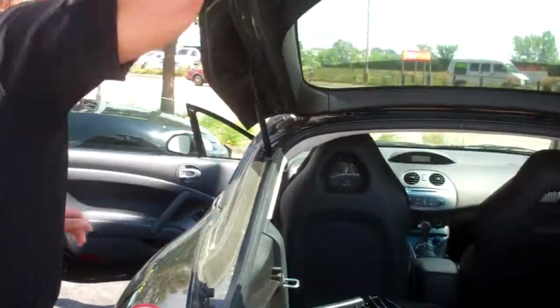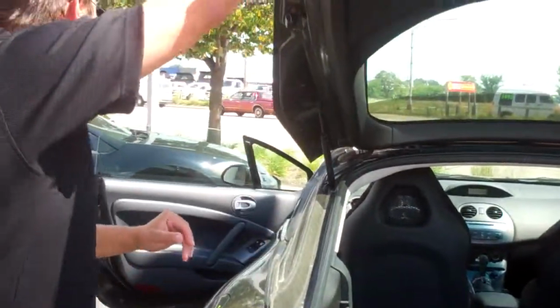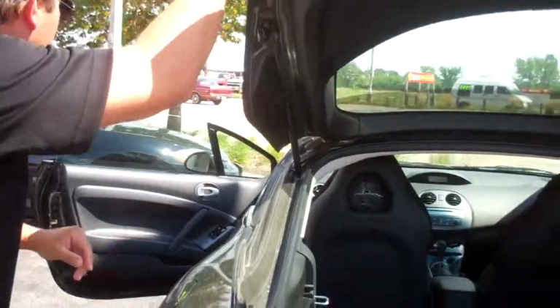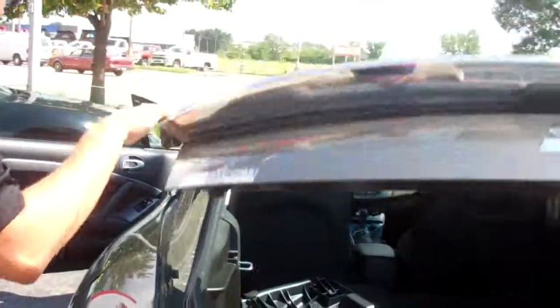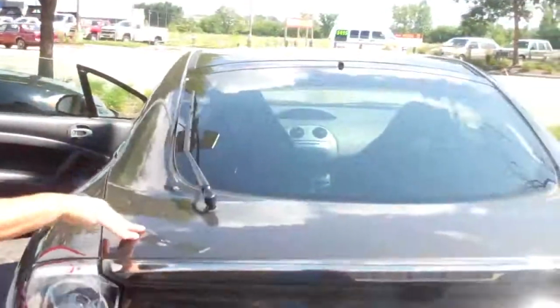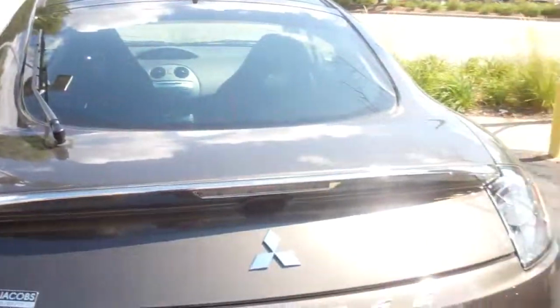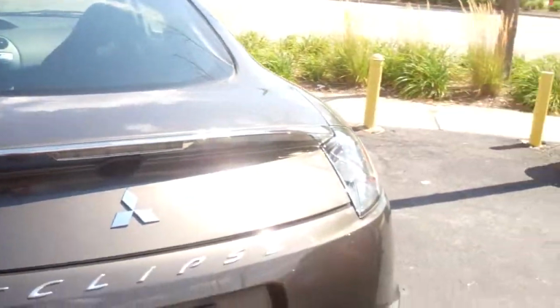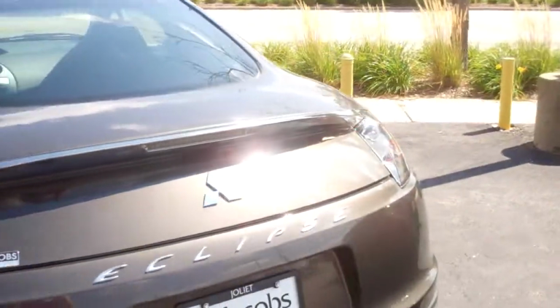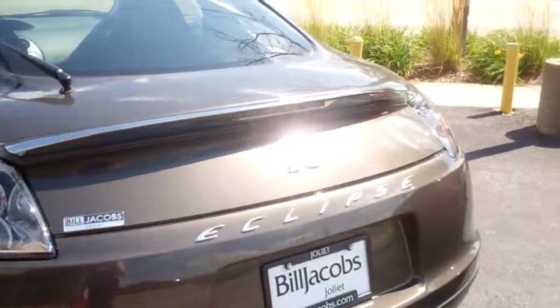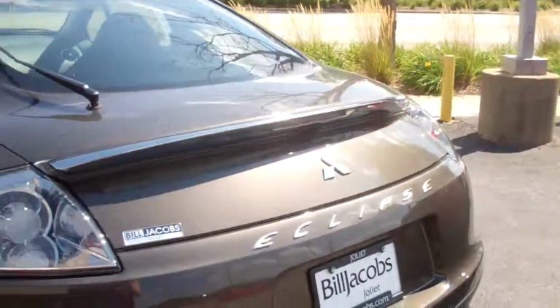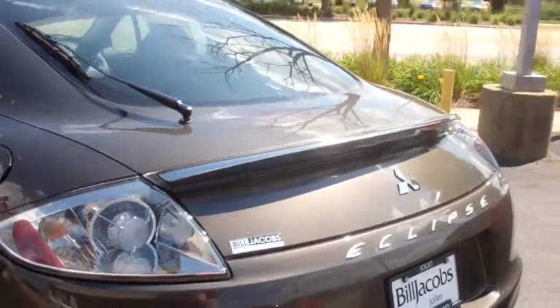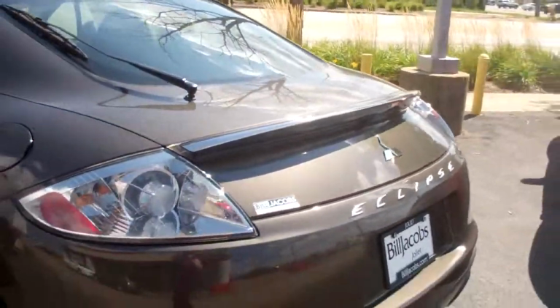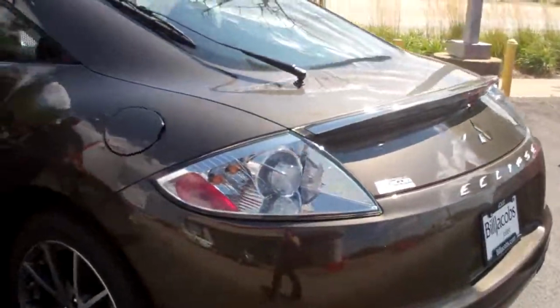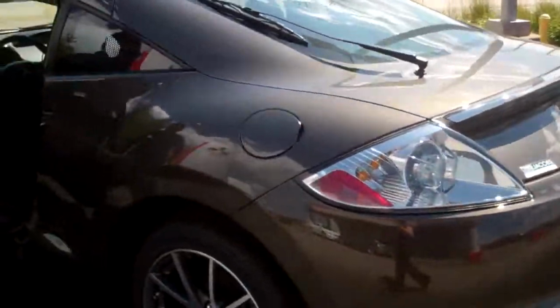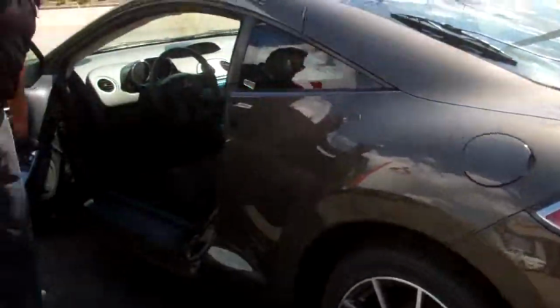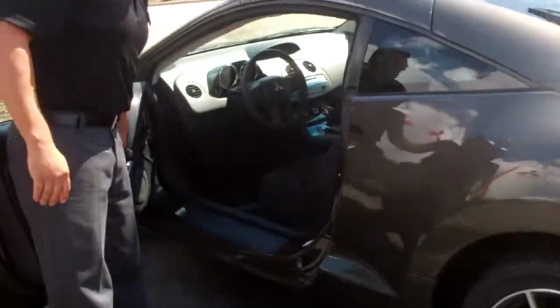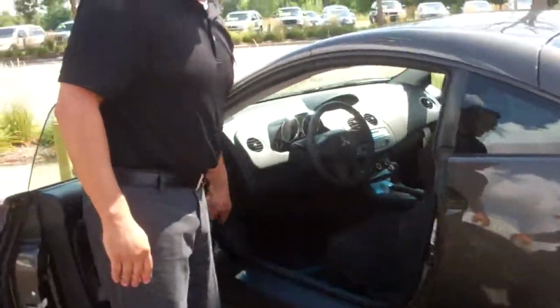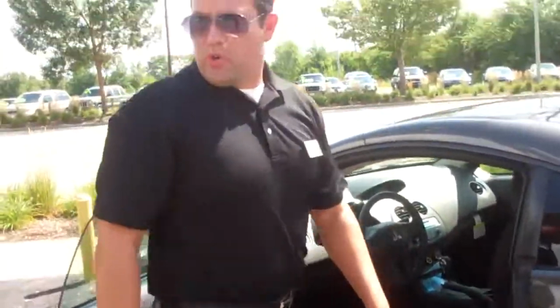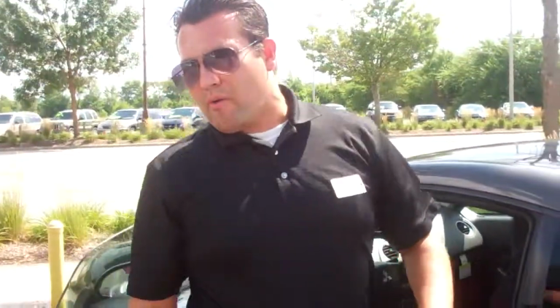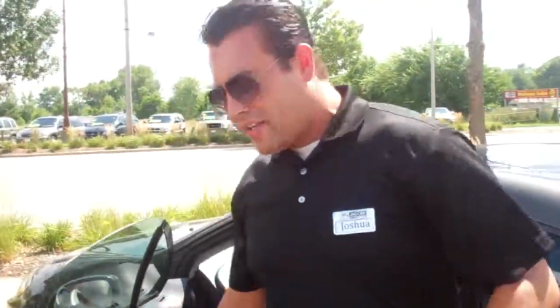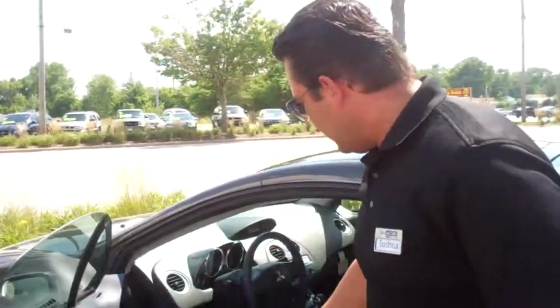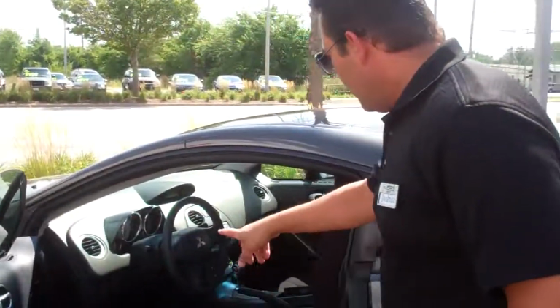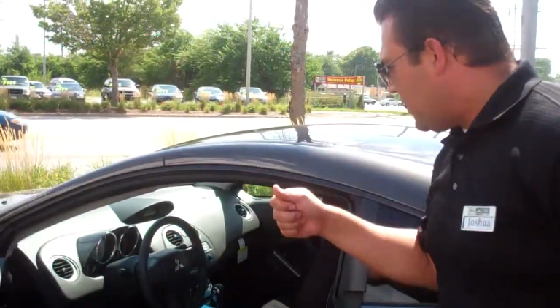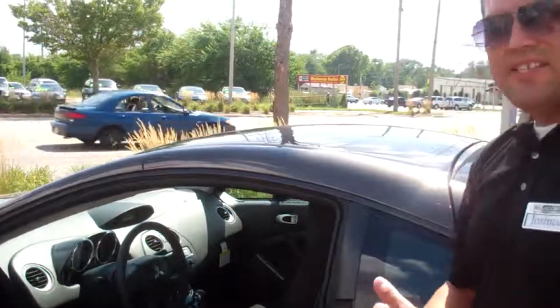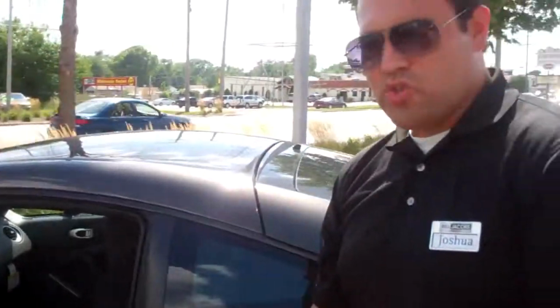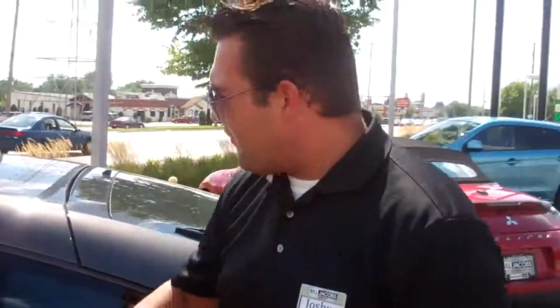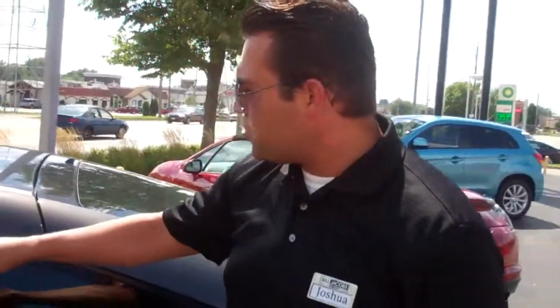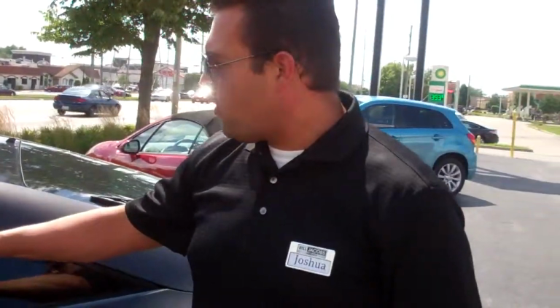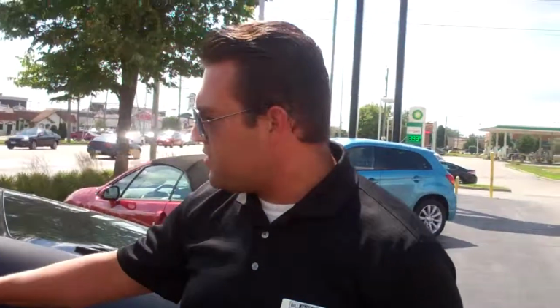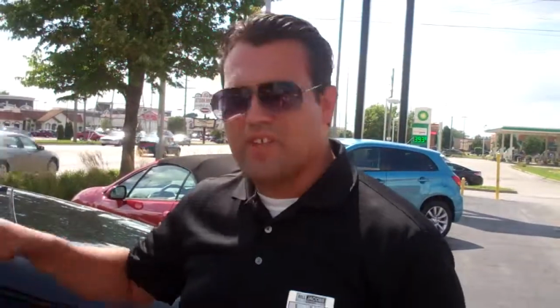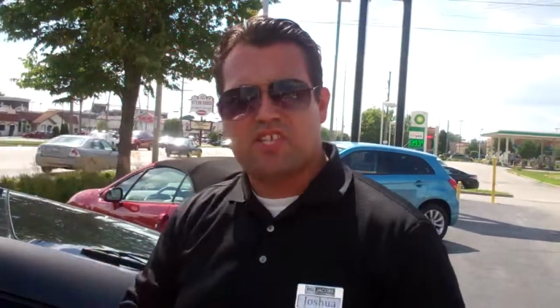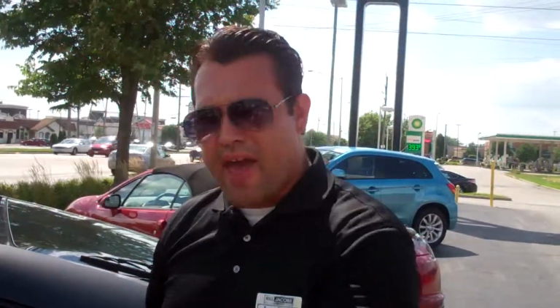Now turning around this way — you have complete power windows, power doors, power locks. You have keyless entry. You have cruise control on the steering wheel. This isn't automatic.